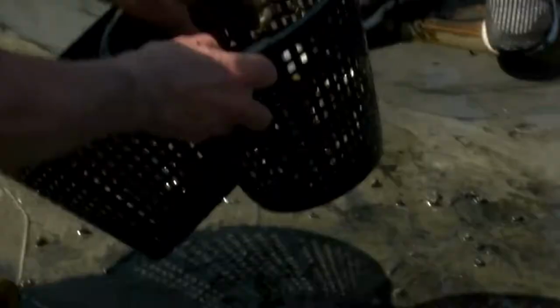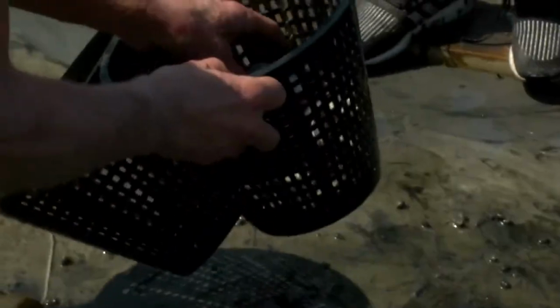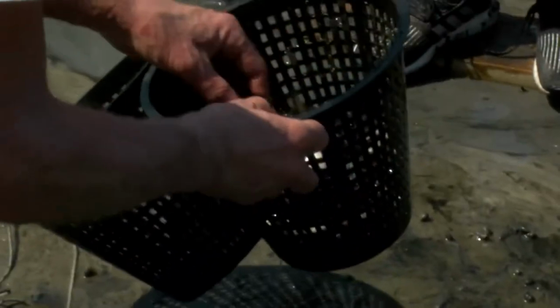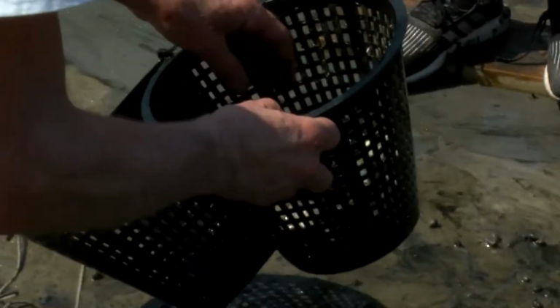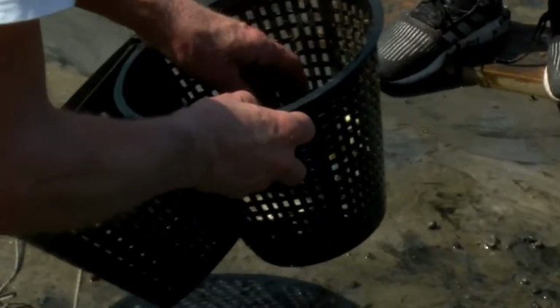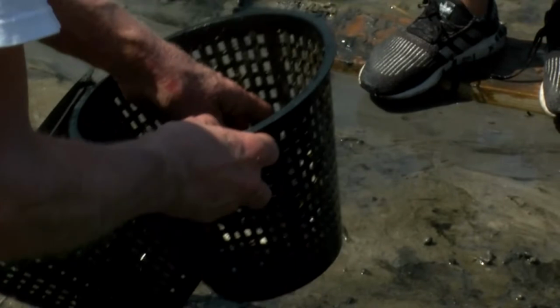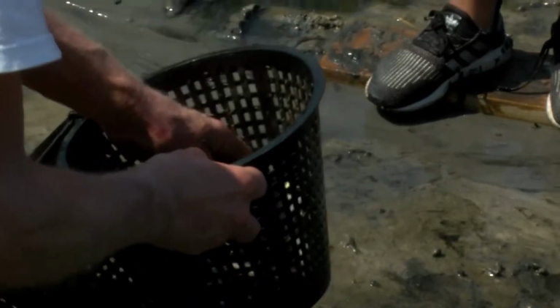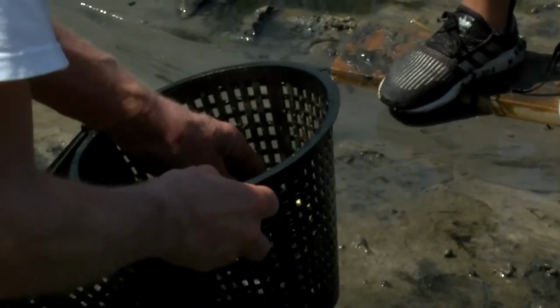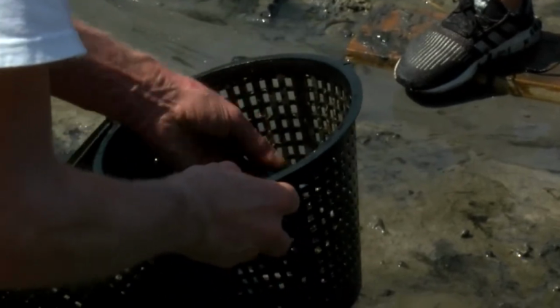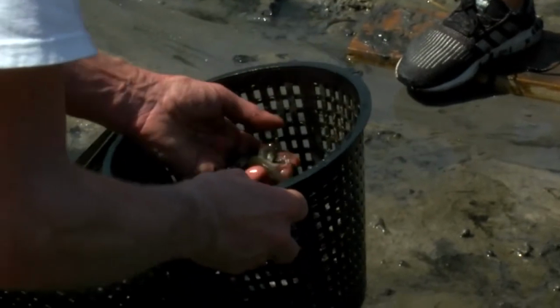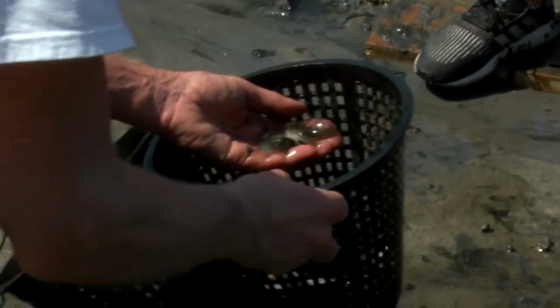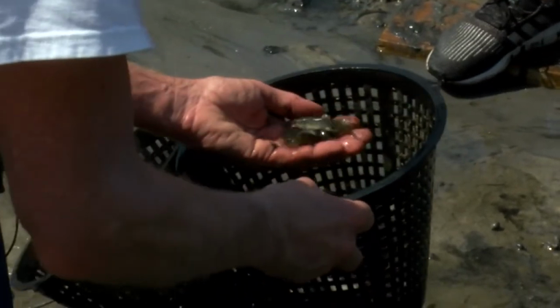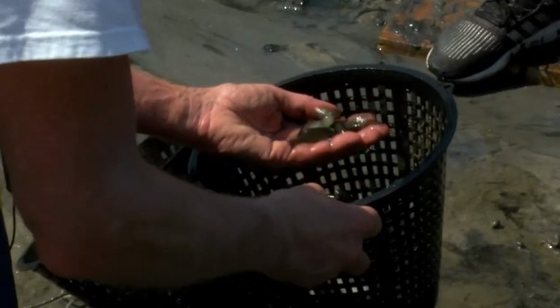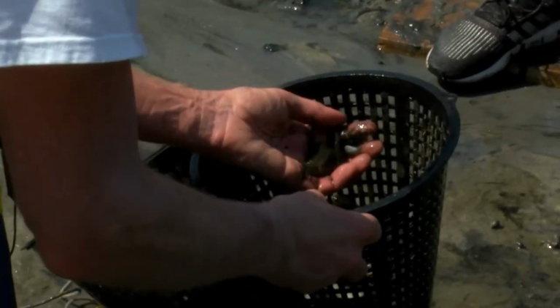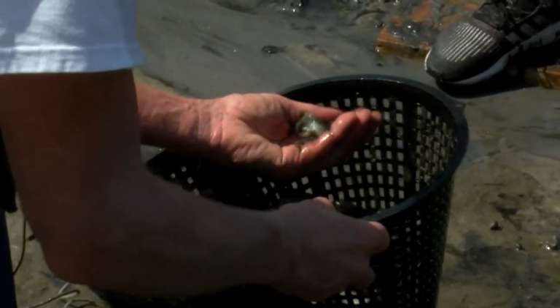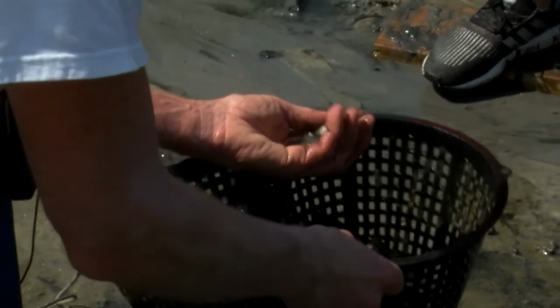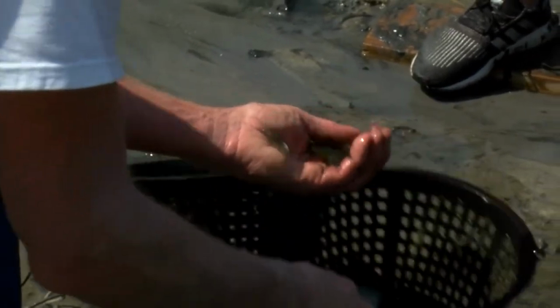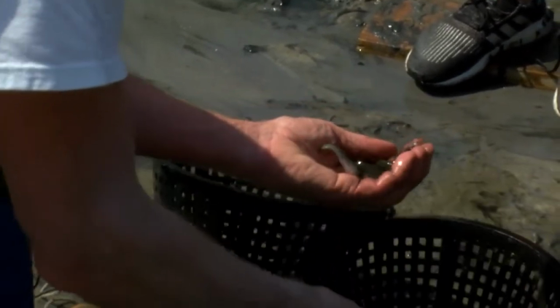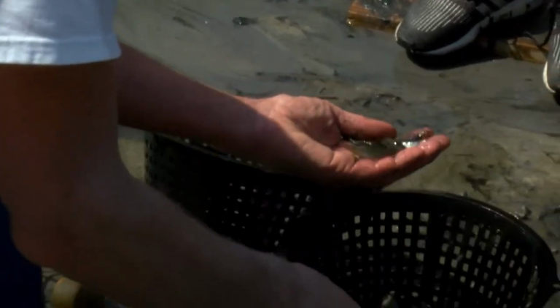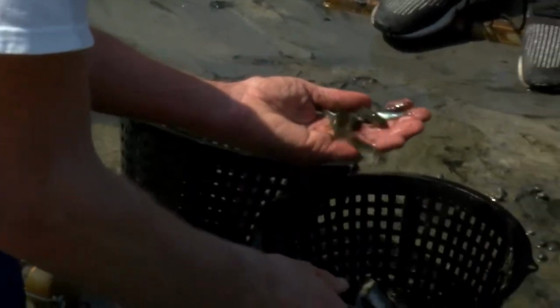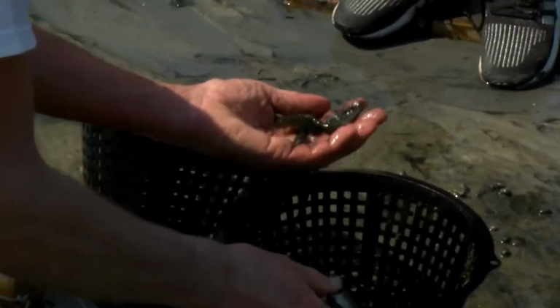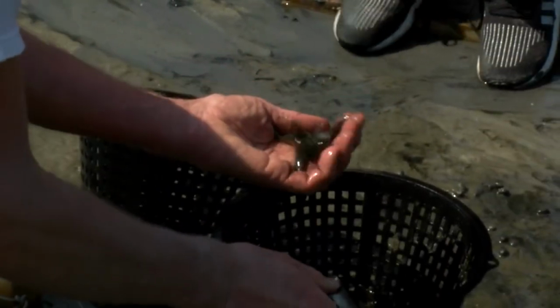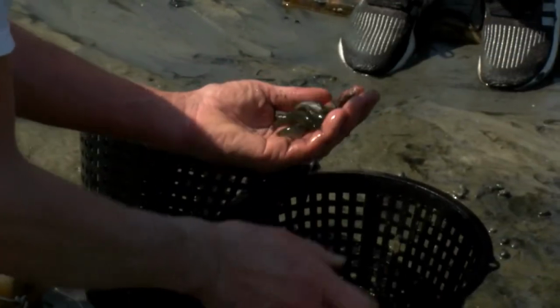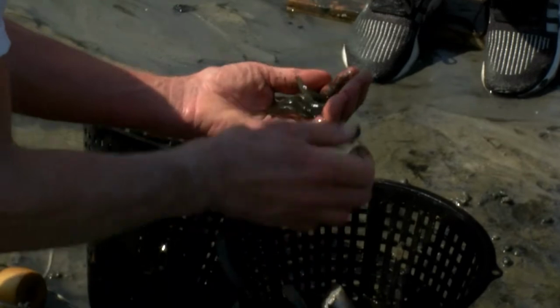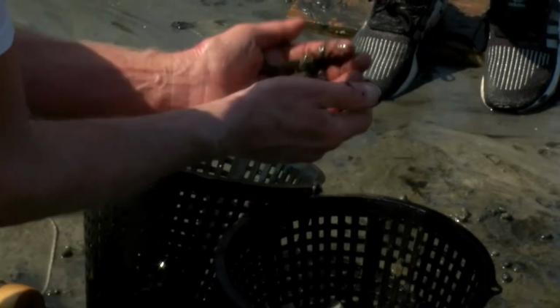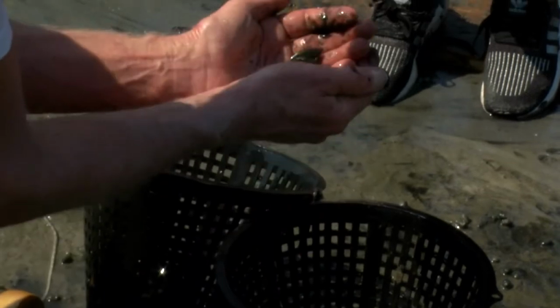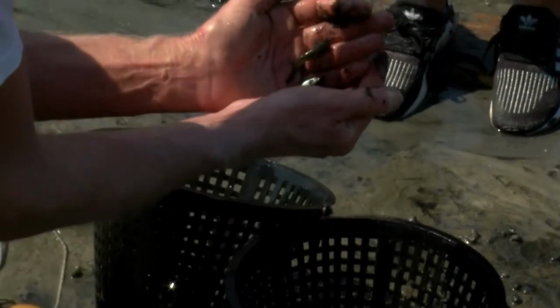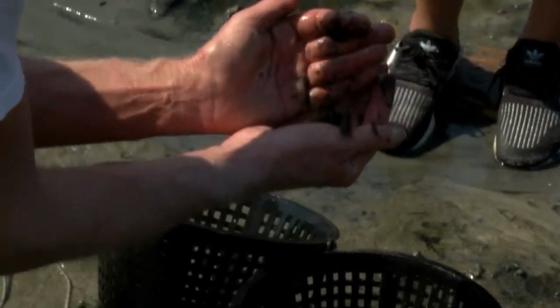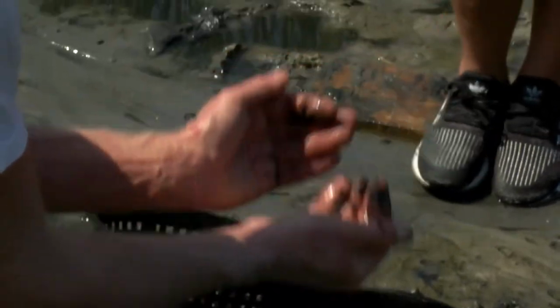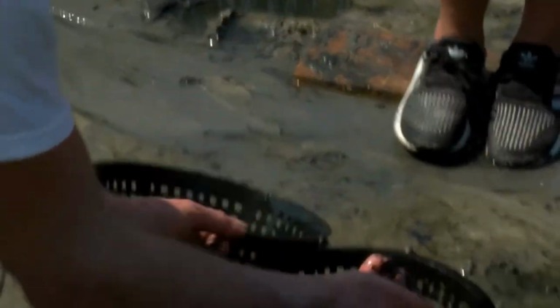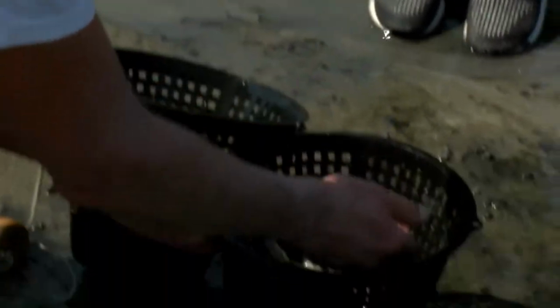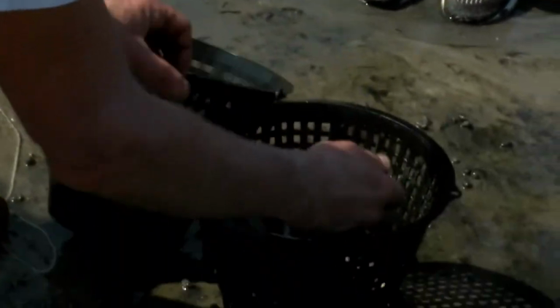That makes them great for what we call live bait. A lot of fish we're trying to catch — your flounder and drum — they like to eat things that are alive, so it's easier to catch them that way.